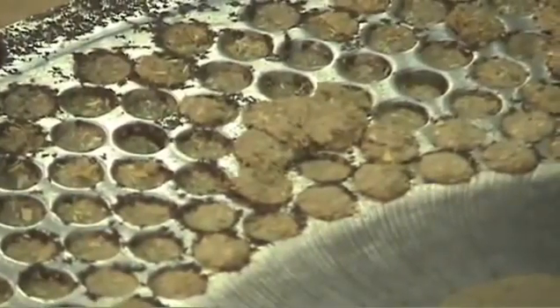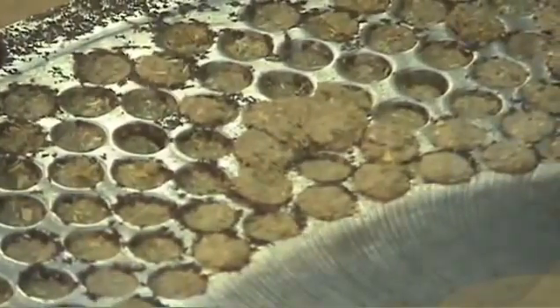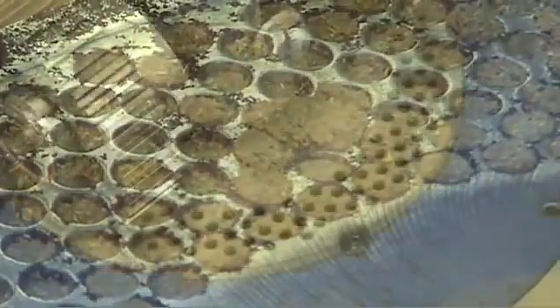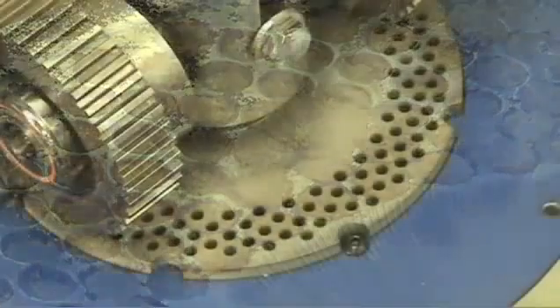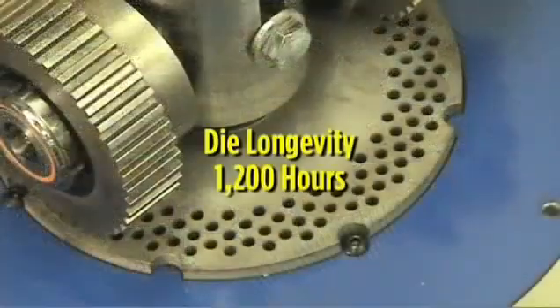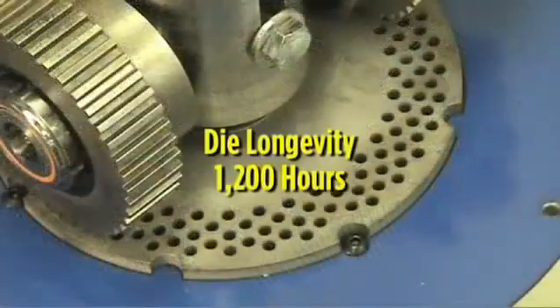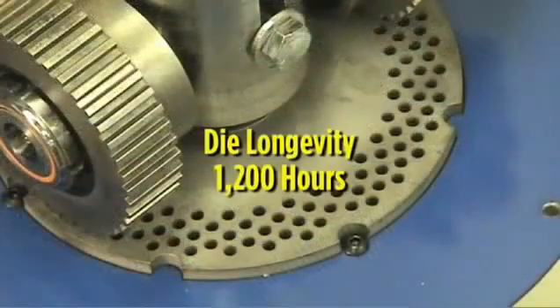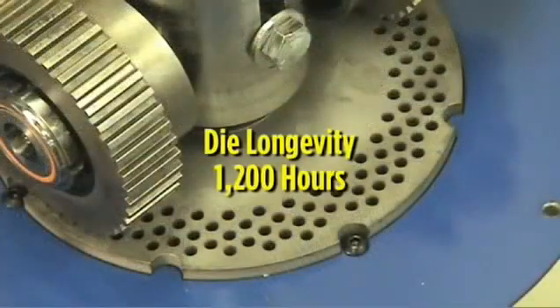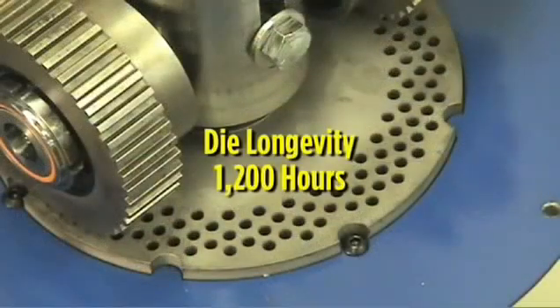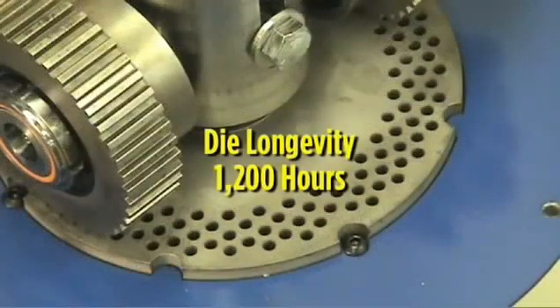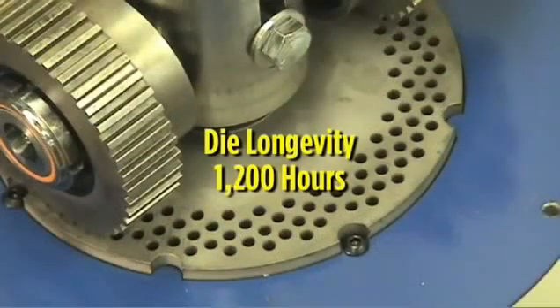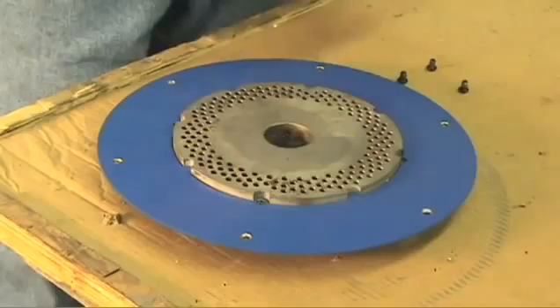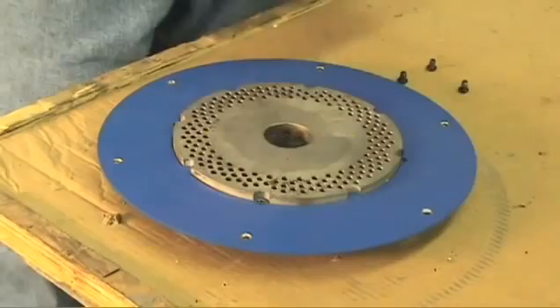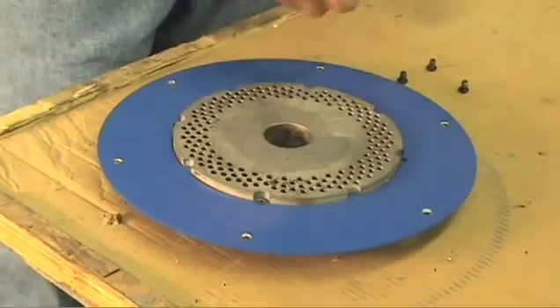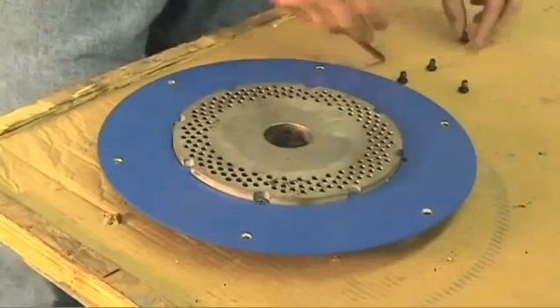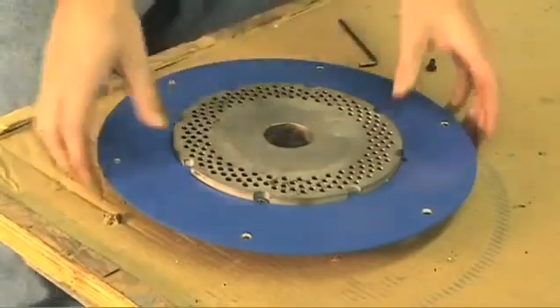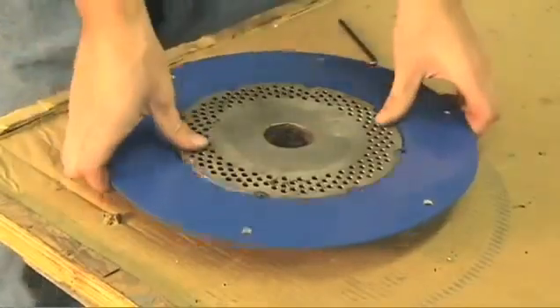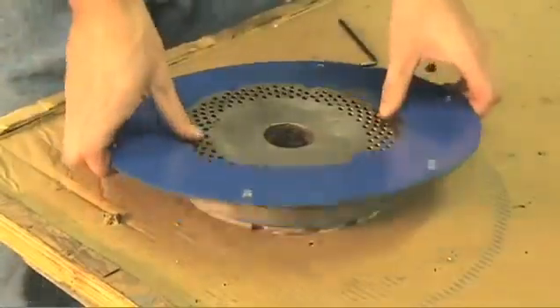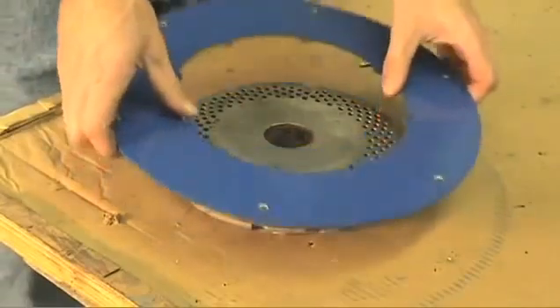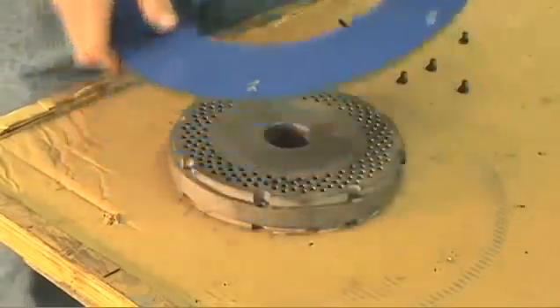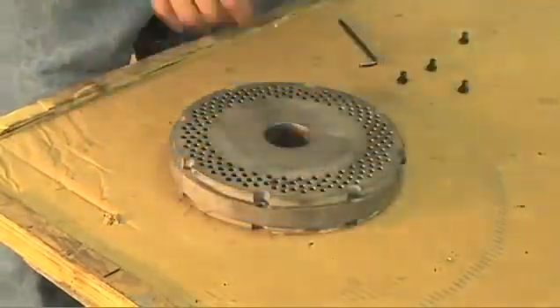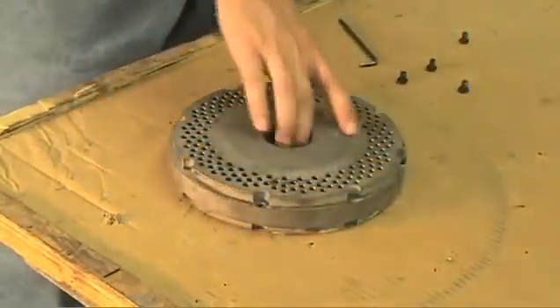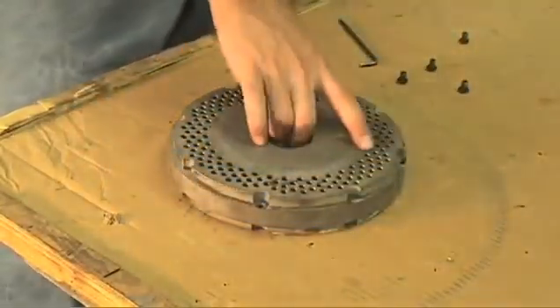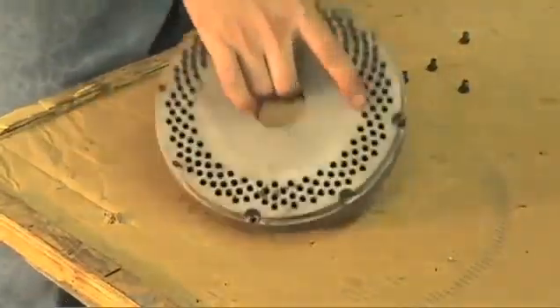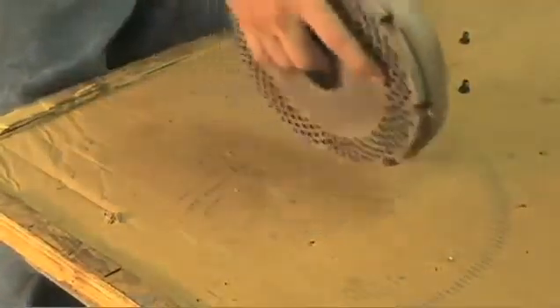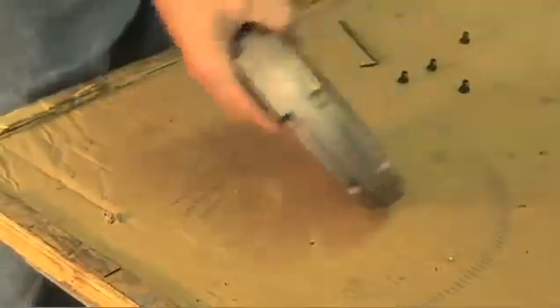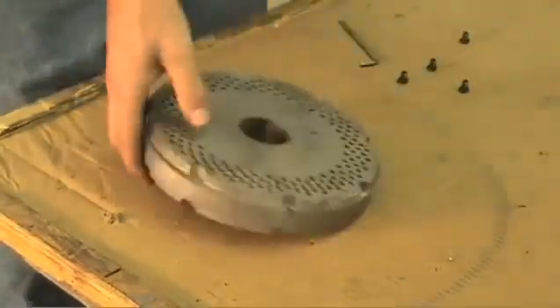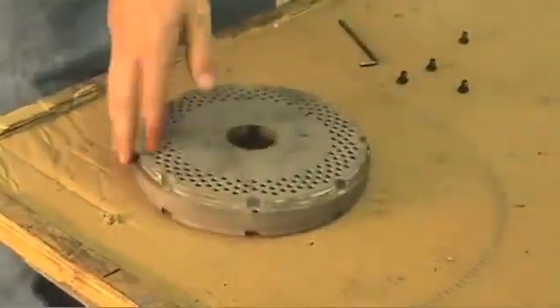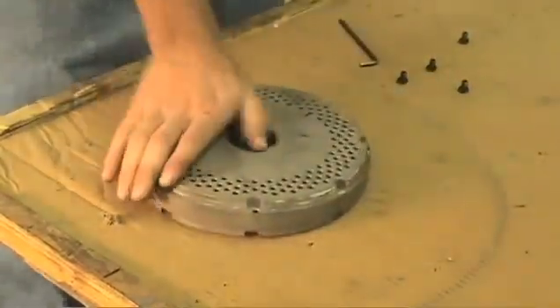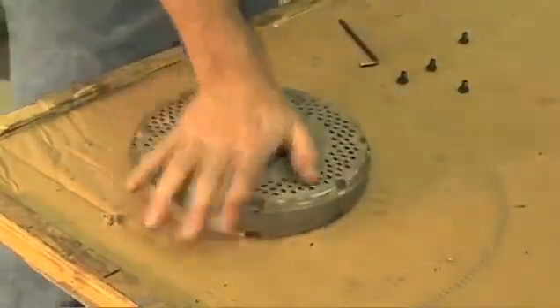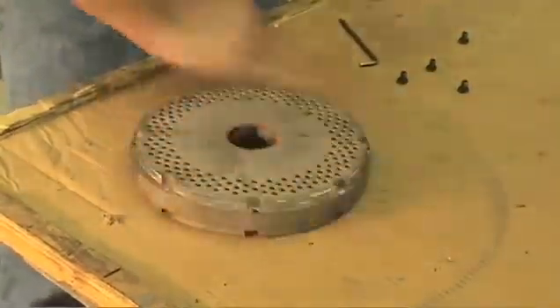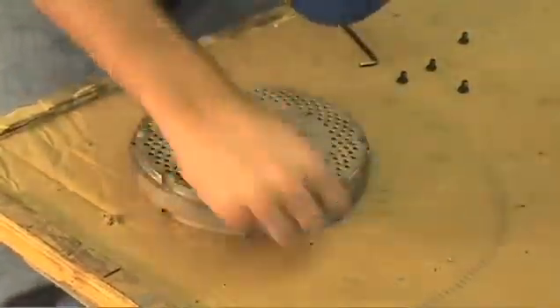Each die has a longevity of 1200 hours under normal running conditions. Each side is expected to run approximately 600 hours before being removed and flipped to run on the opposite side.